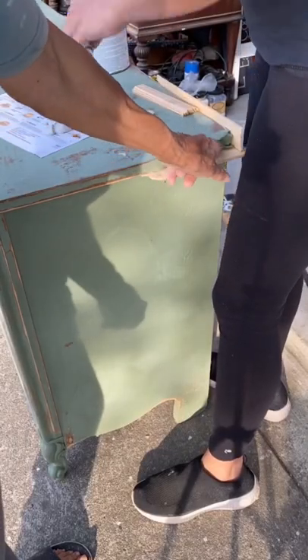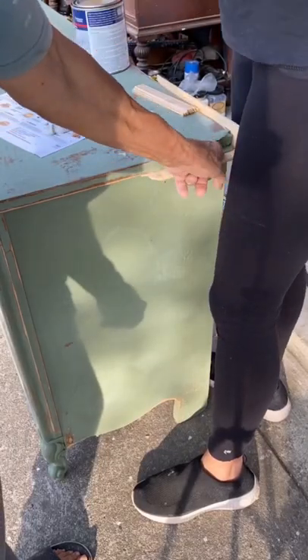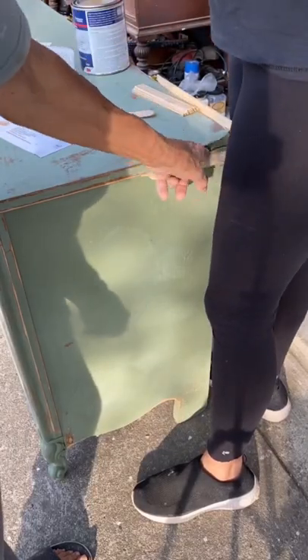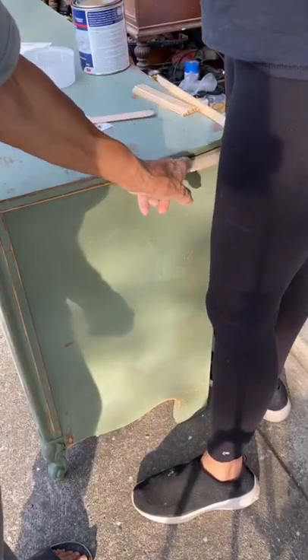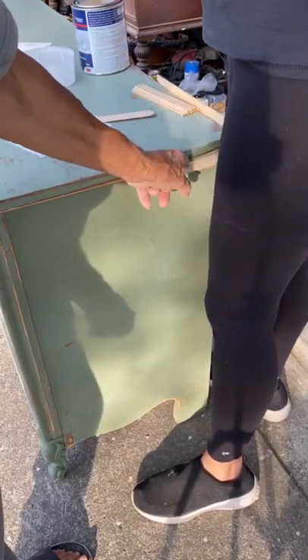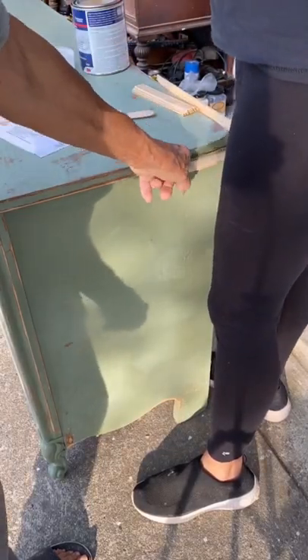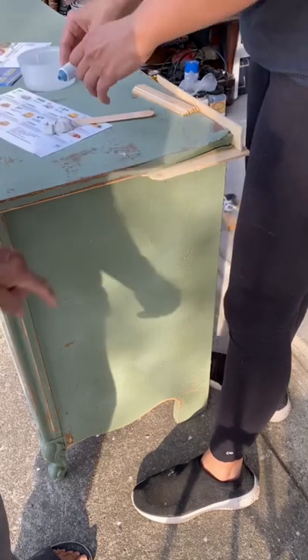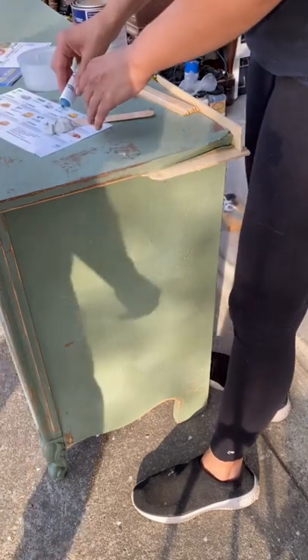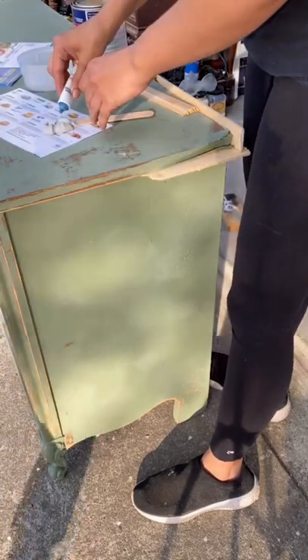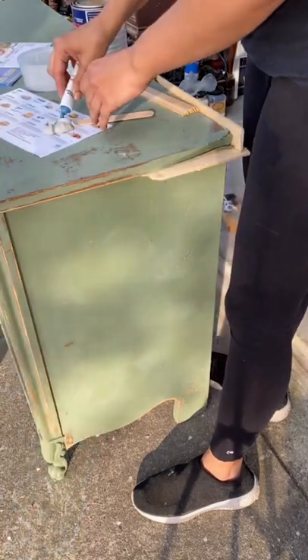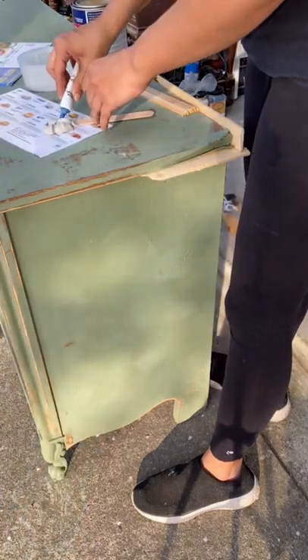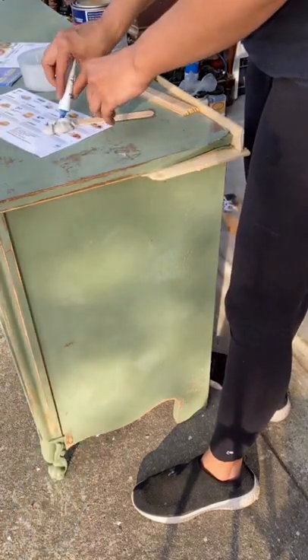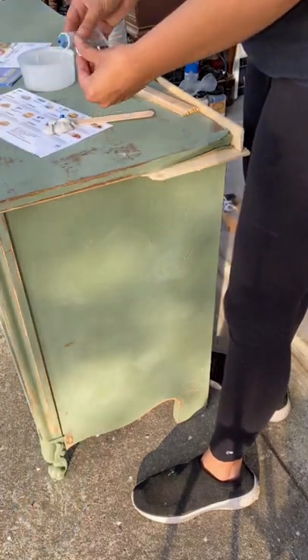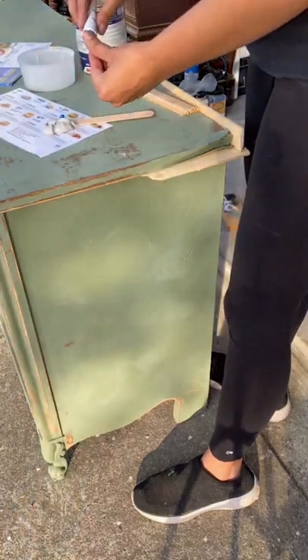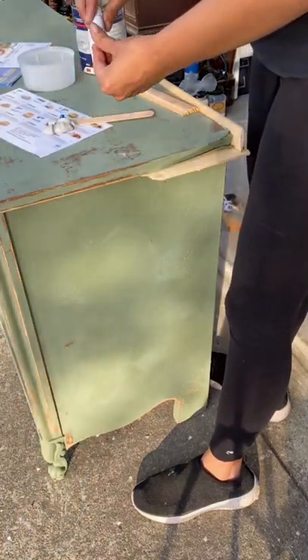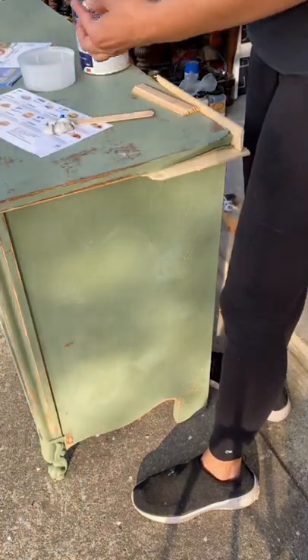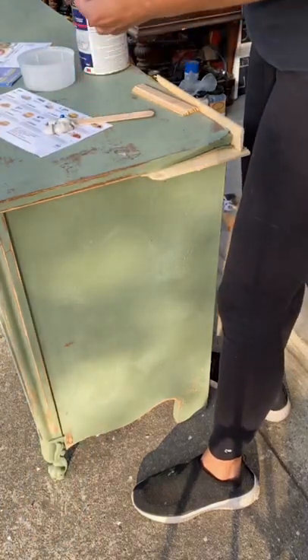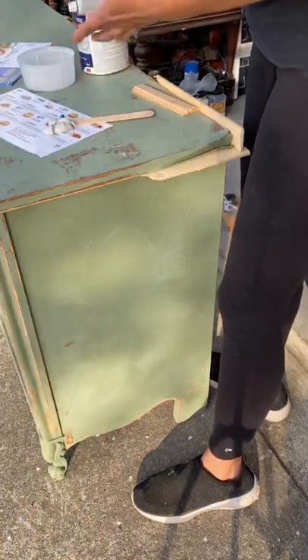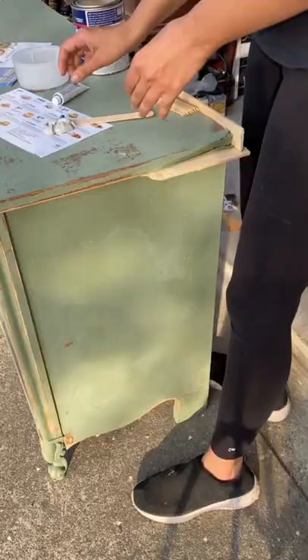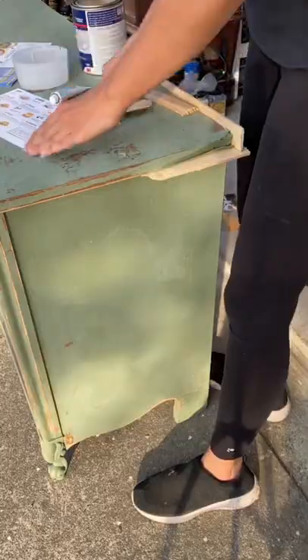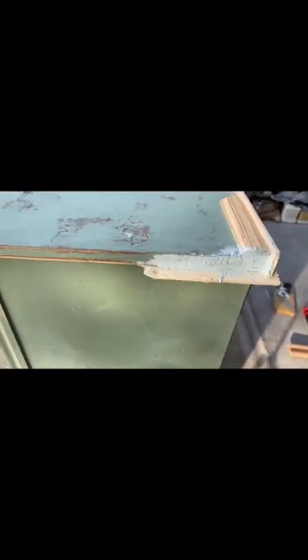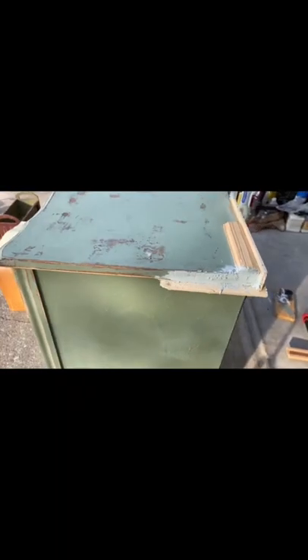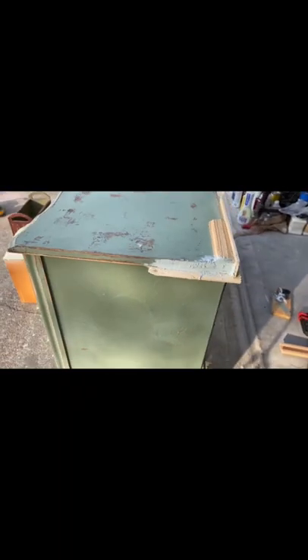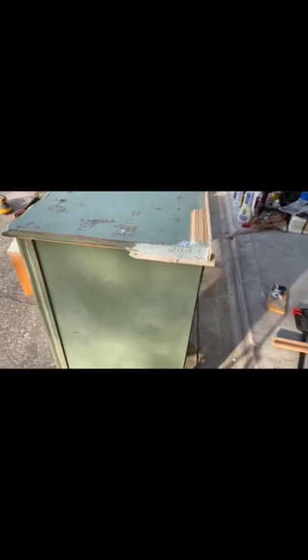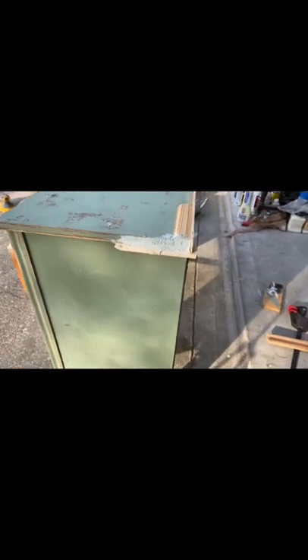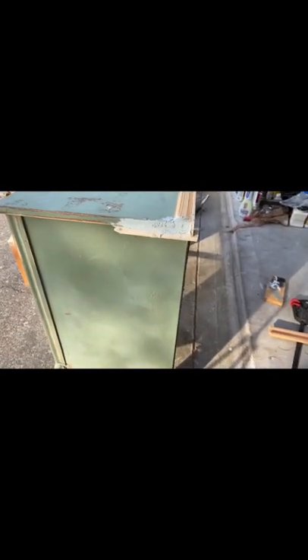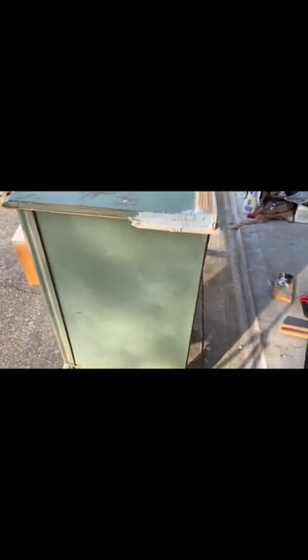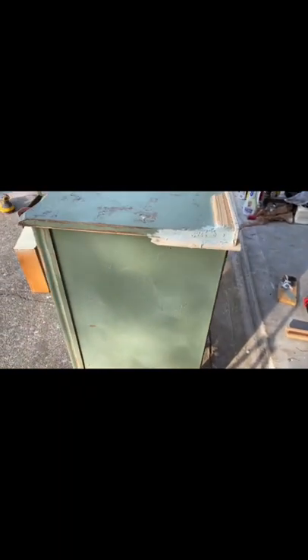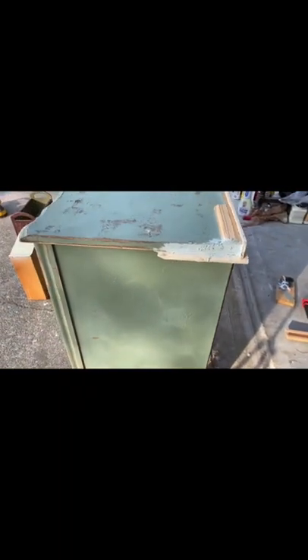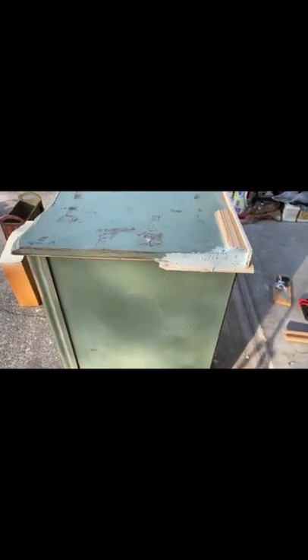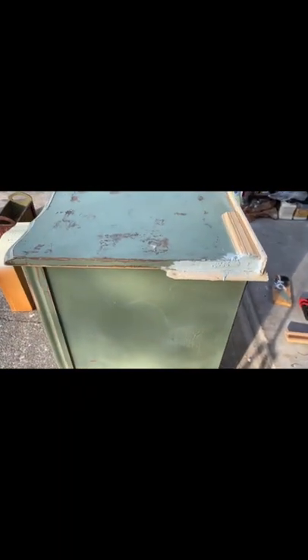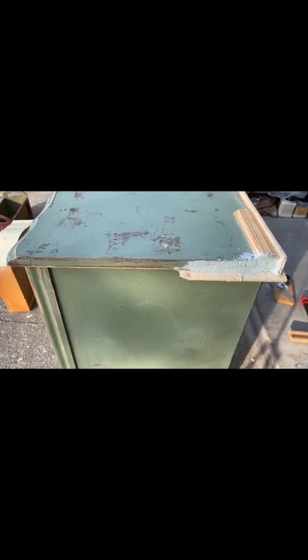There were a lot of damages on the sides and on the legs, so I used Bondo to fix those. I mixed it up, let it dry for a couple of hours, and then sanded everything down.